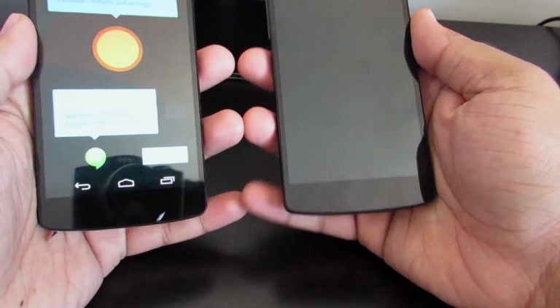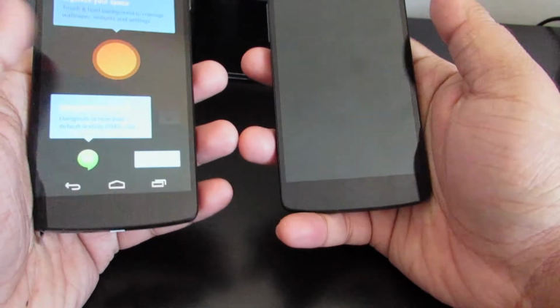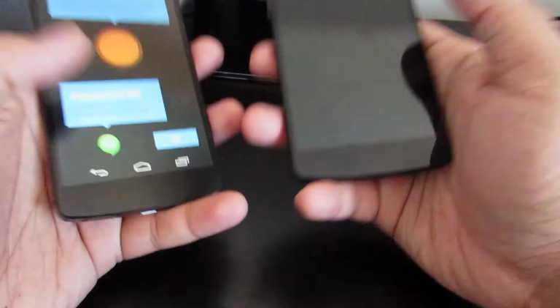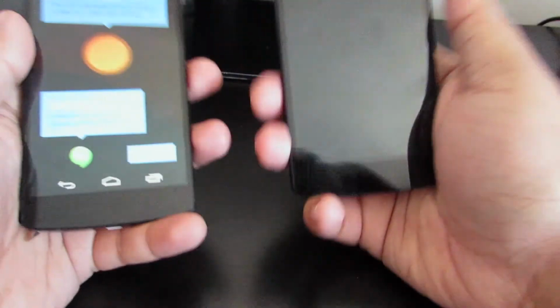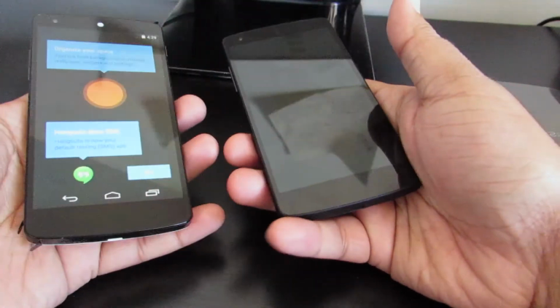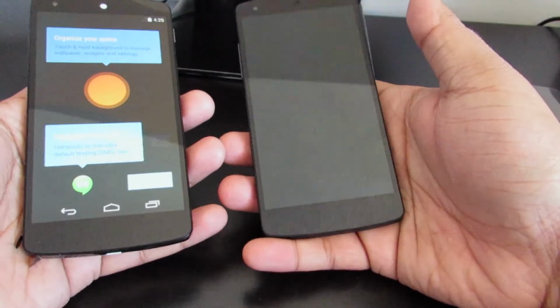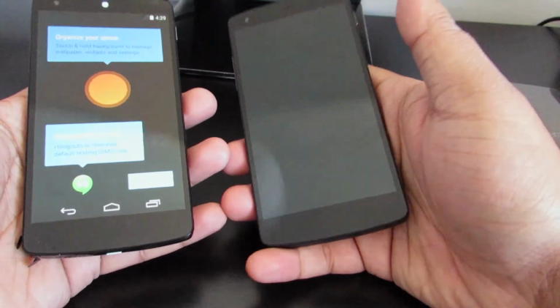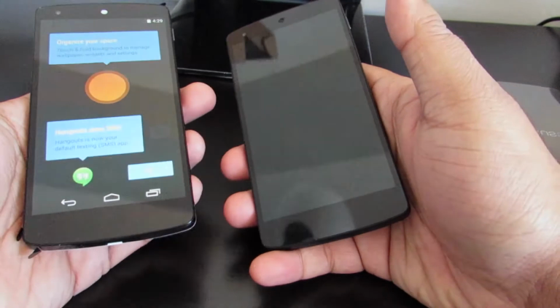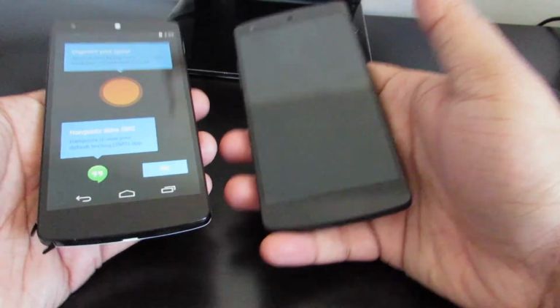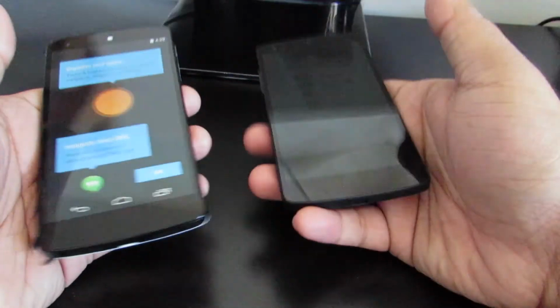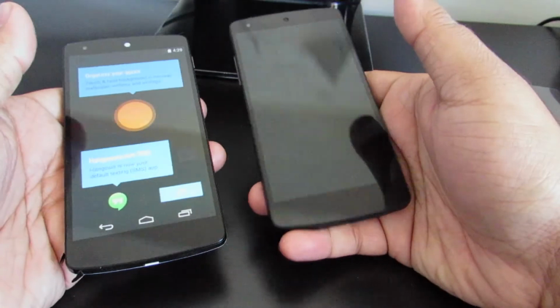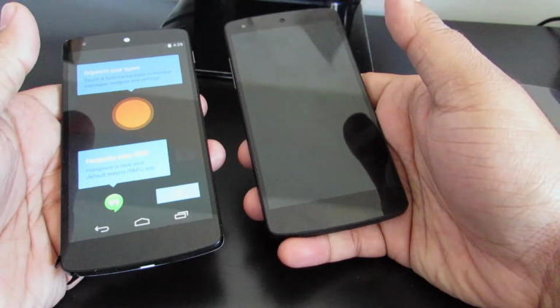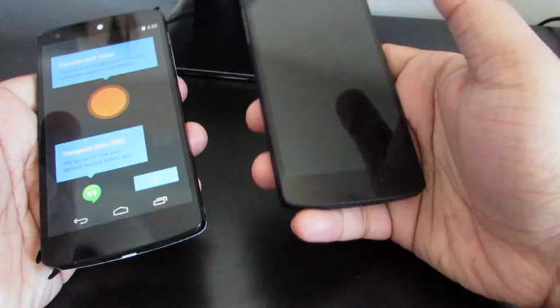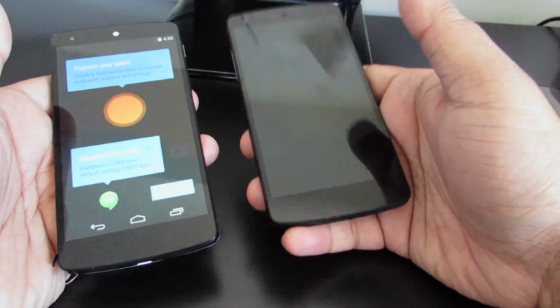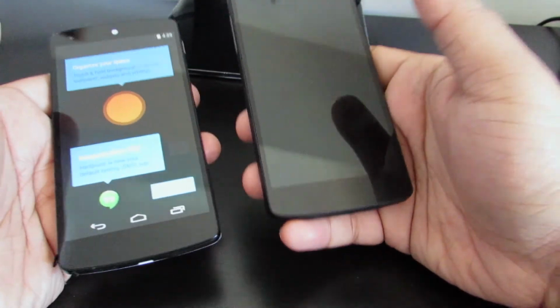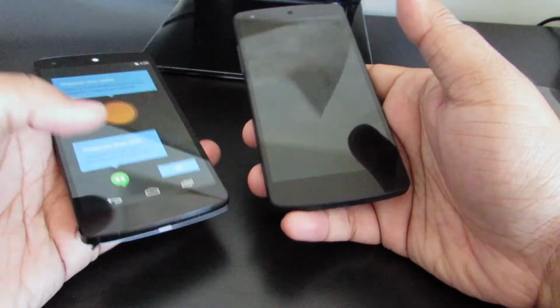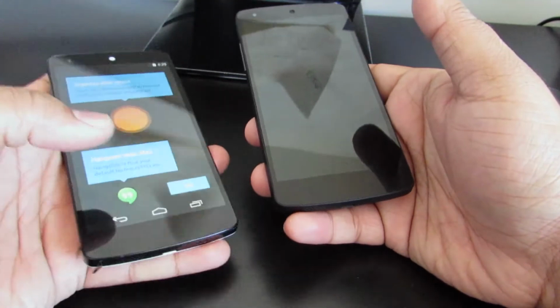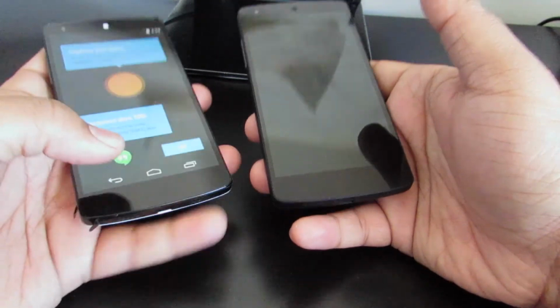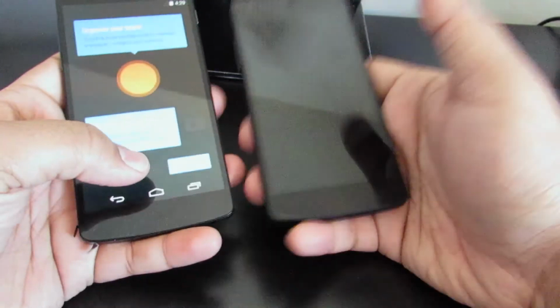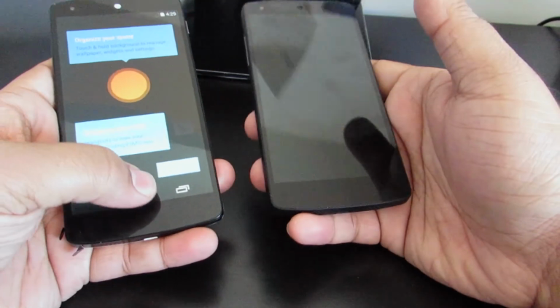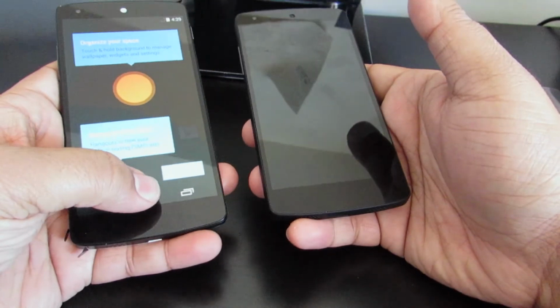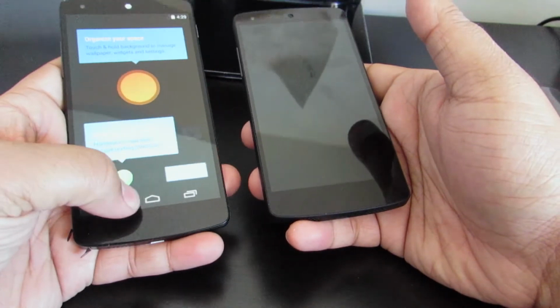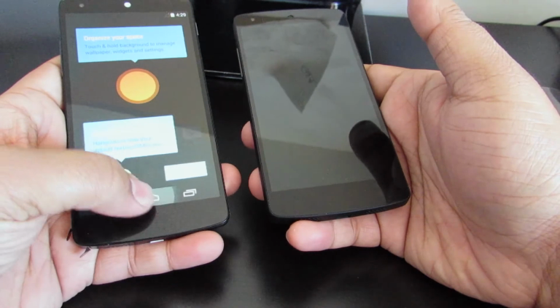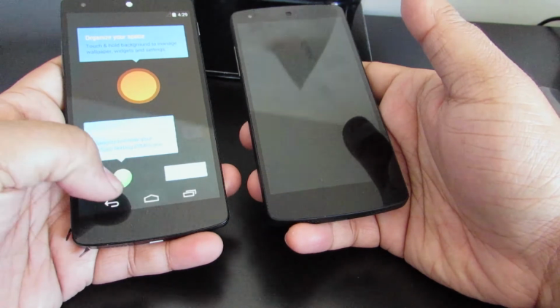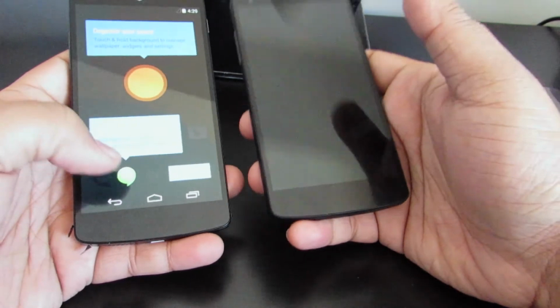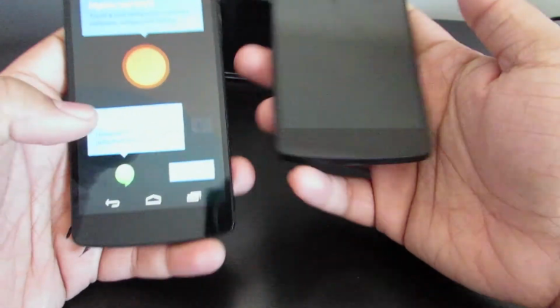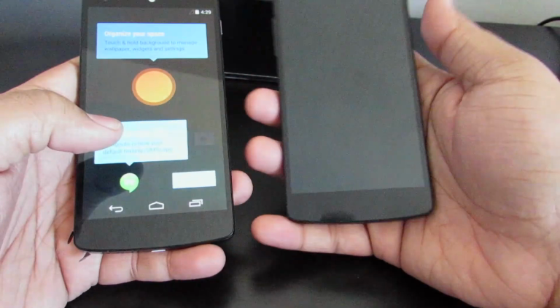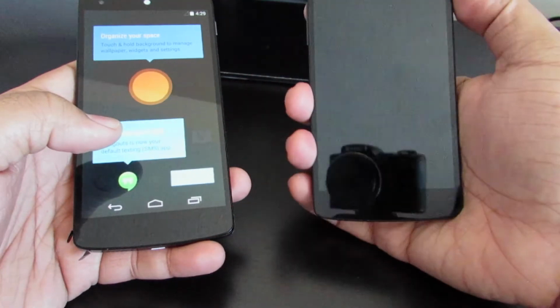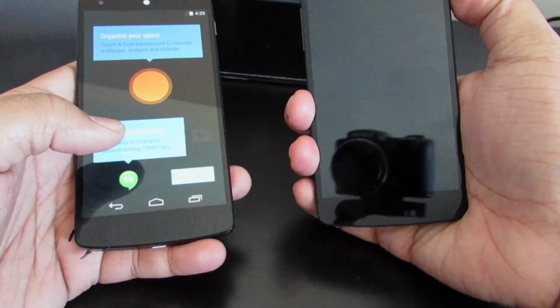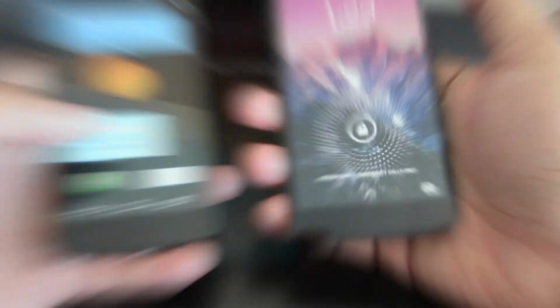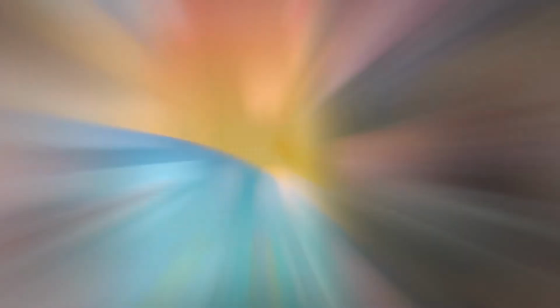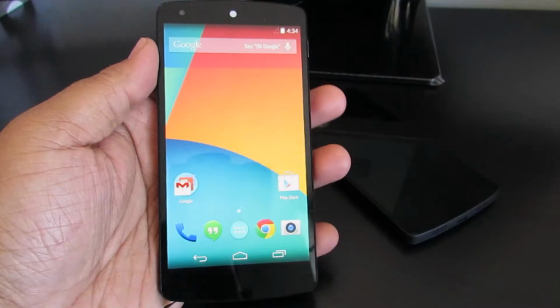They both run Android 4.4 - the latest version of KitKat. These devices are absolutely powerful. Can't emphasize that enough.